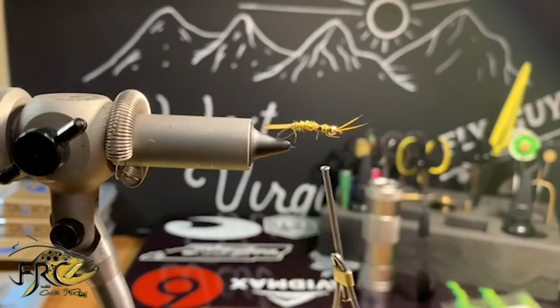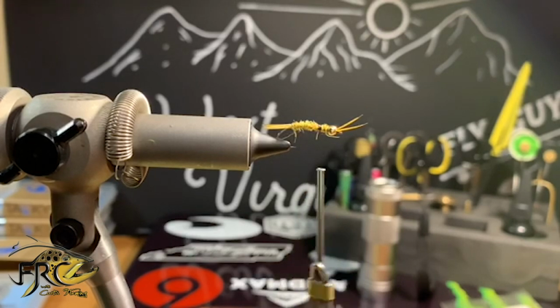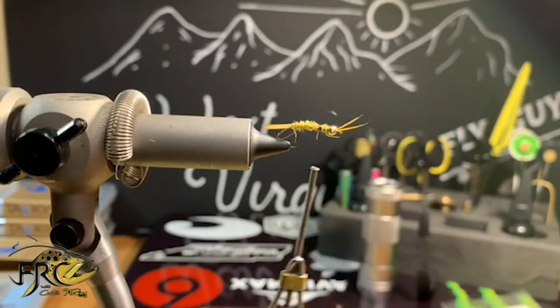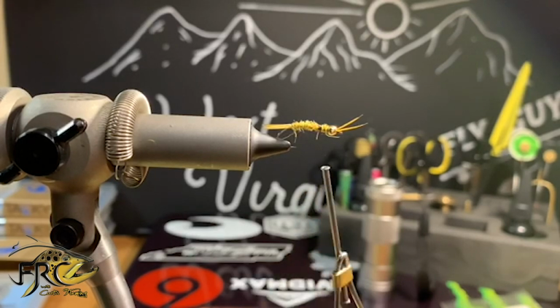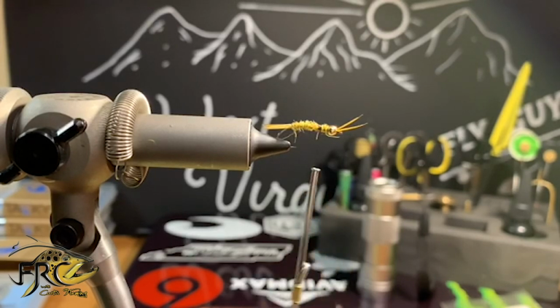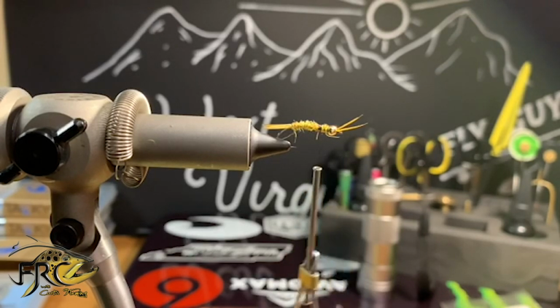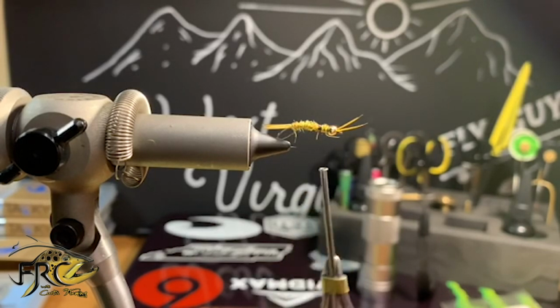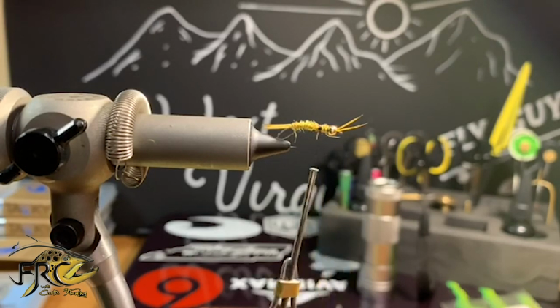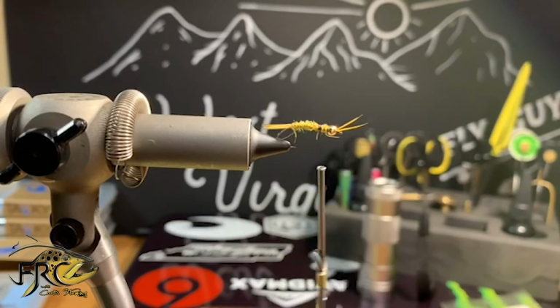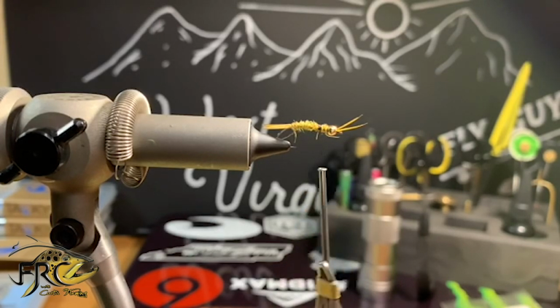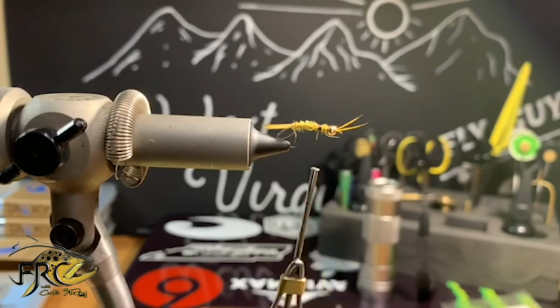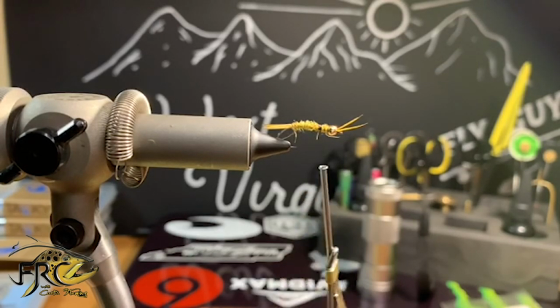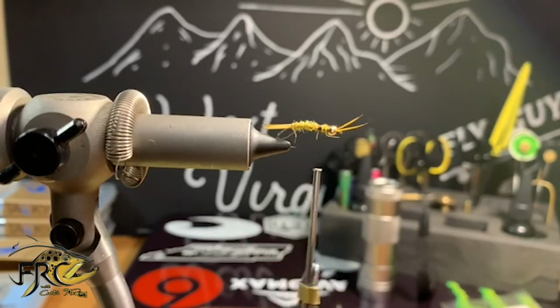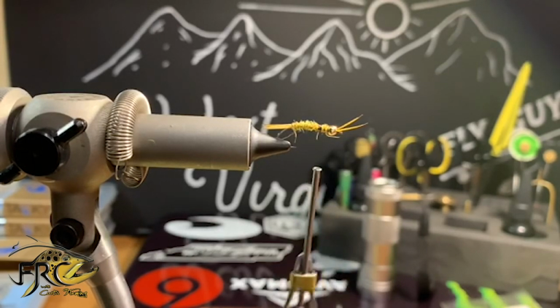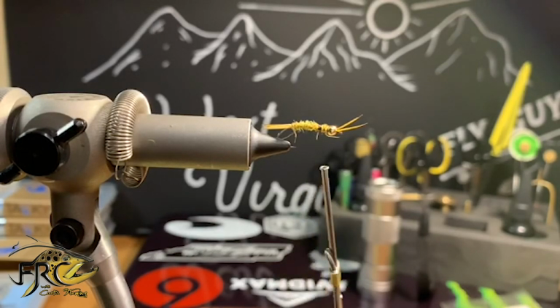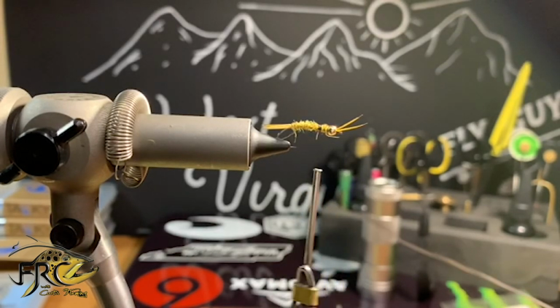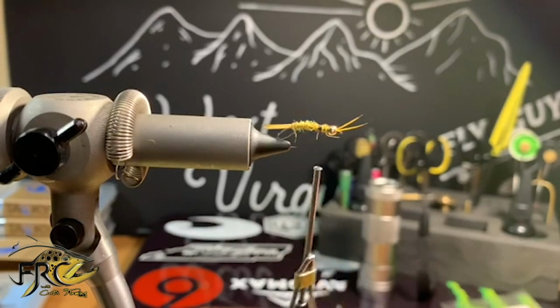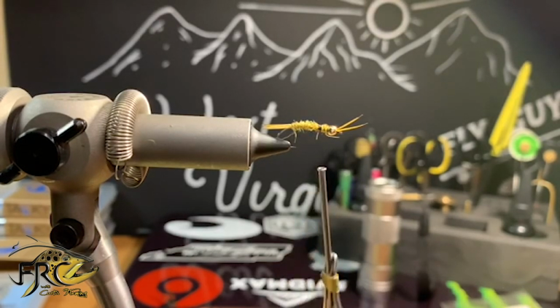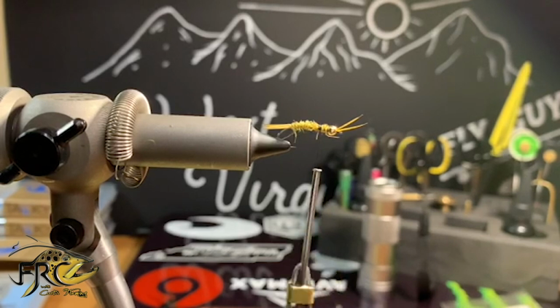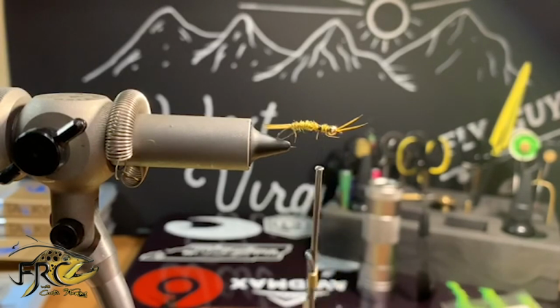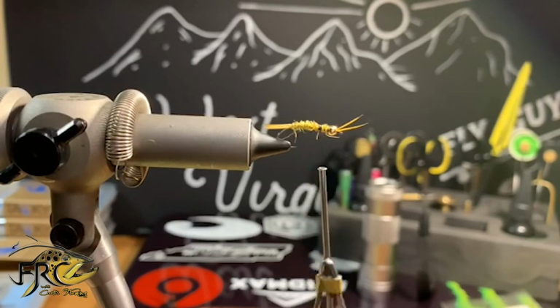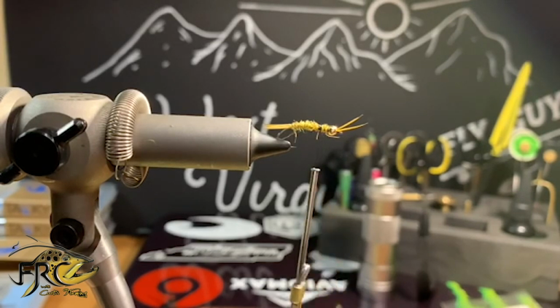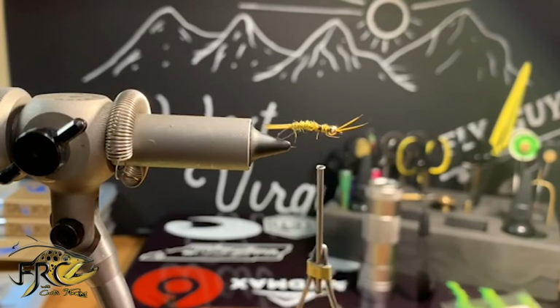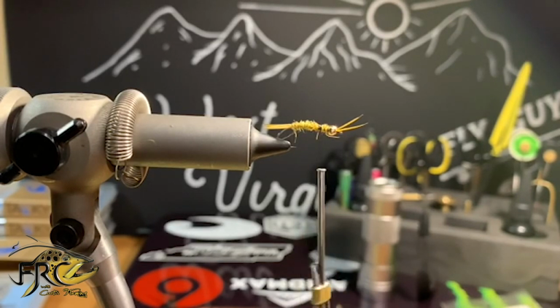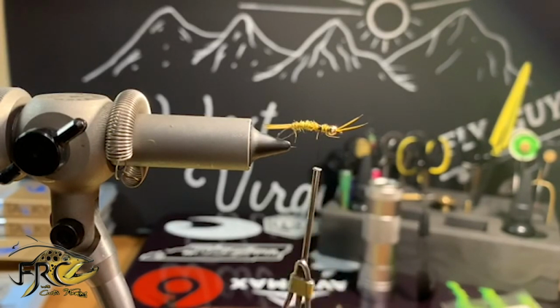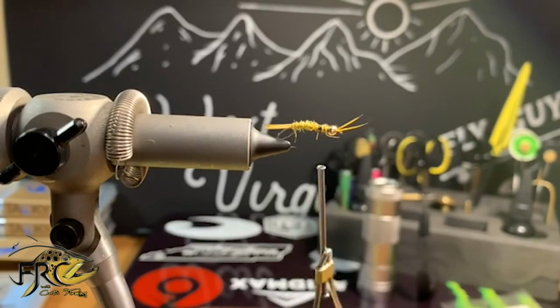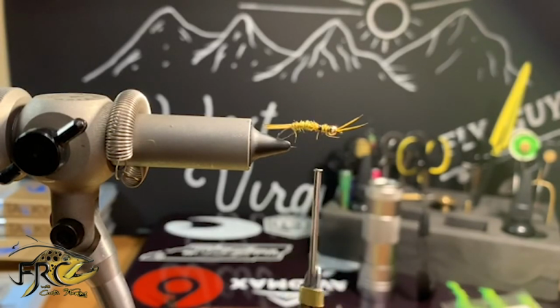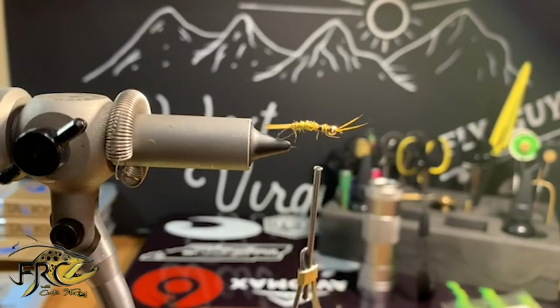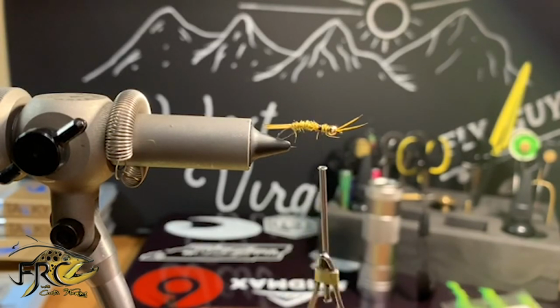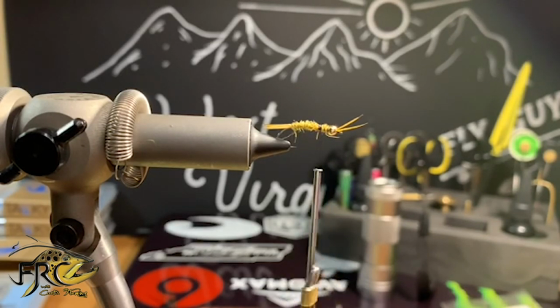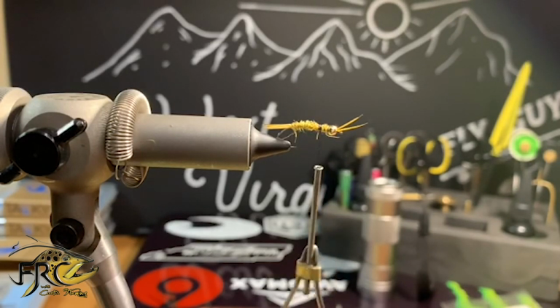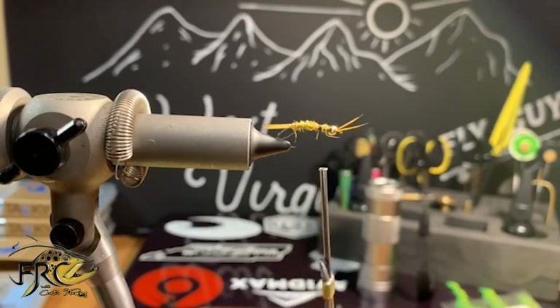I'm going to grab about six to eight pheasant tail fibers. I'm going to snip off the tips of the pheasant tail fibers and tie them in right there.